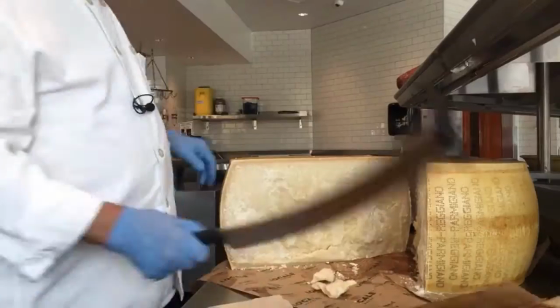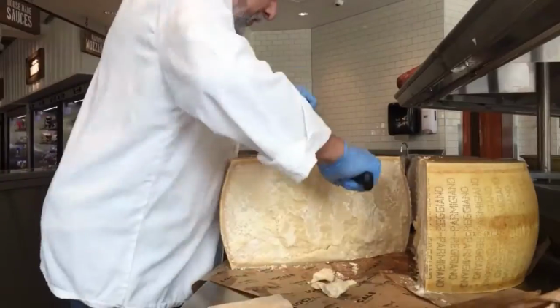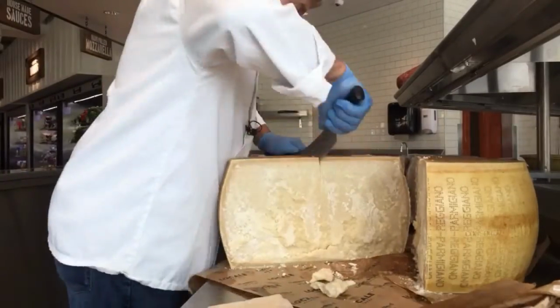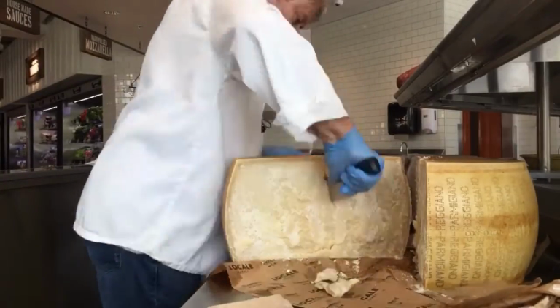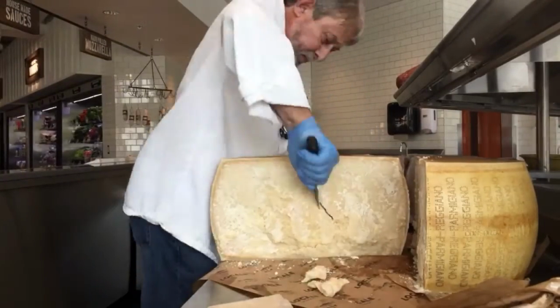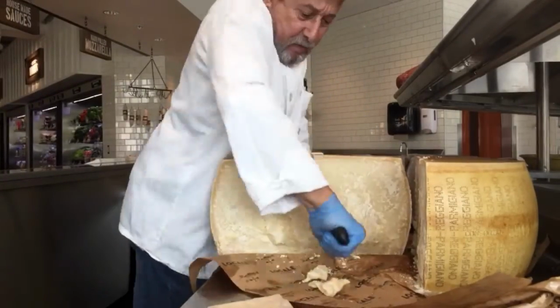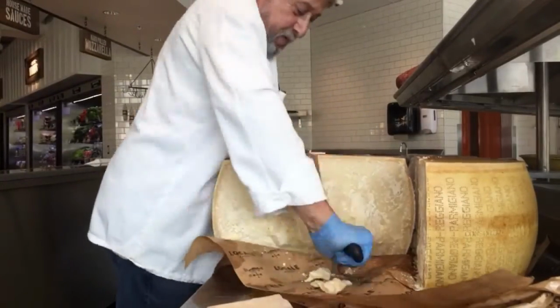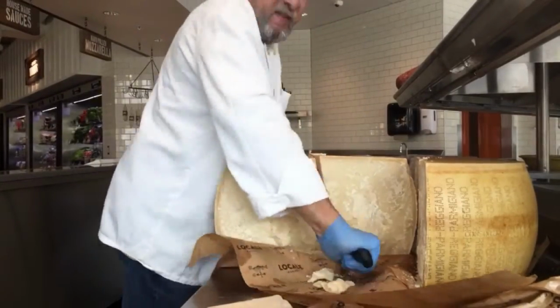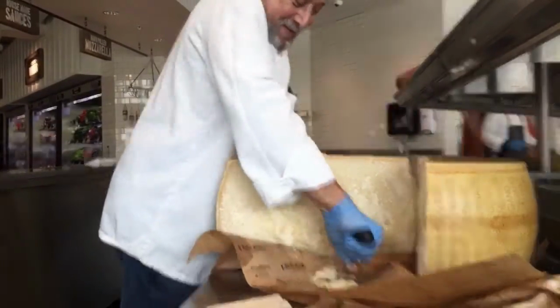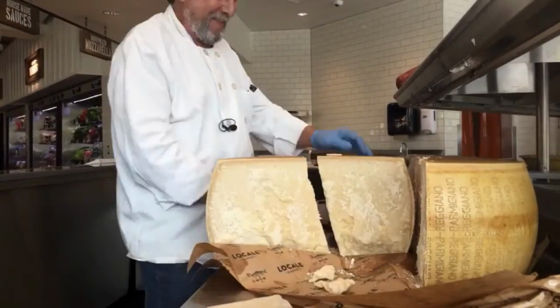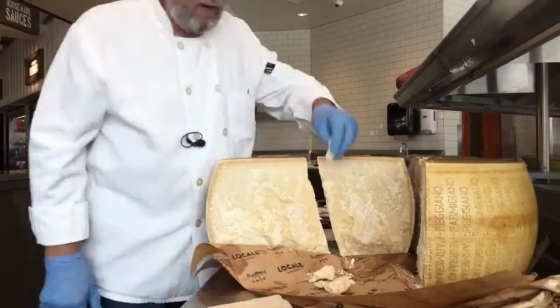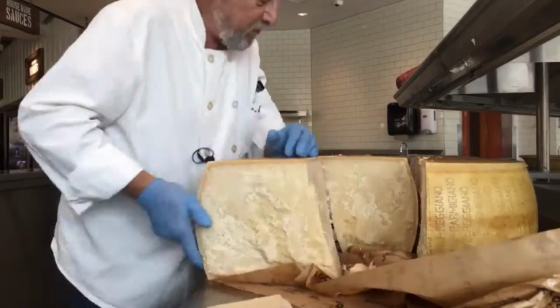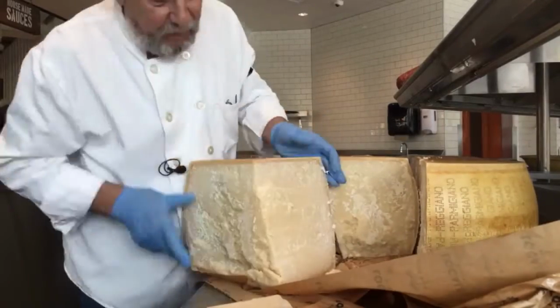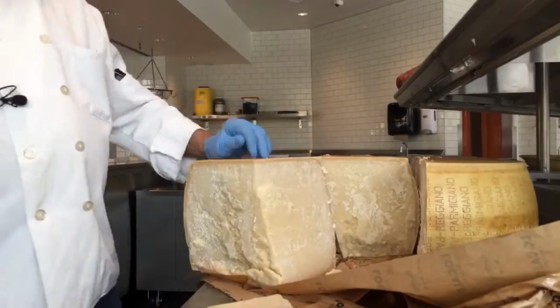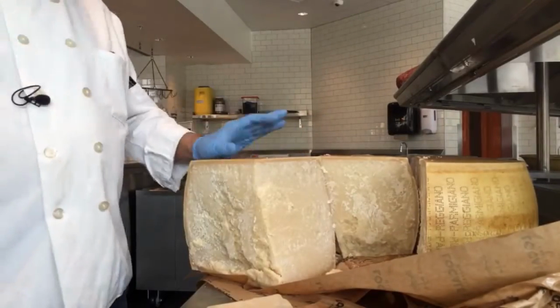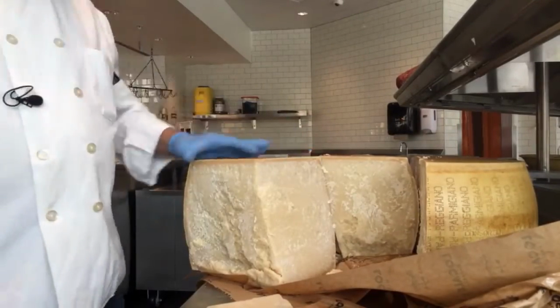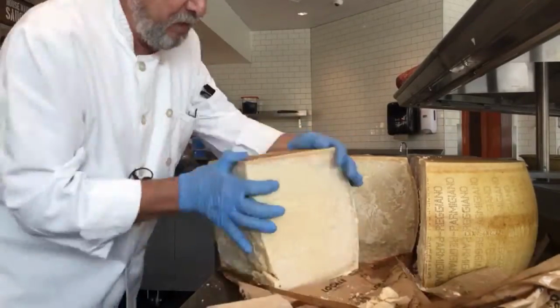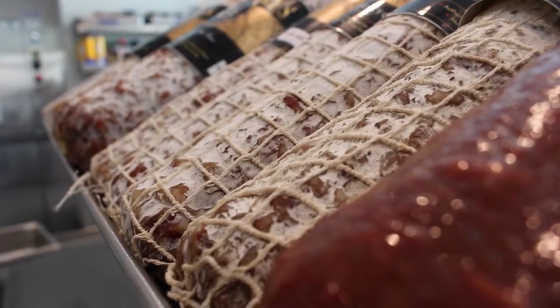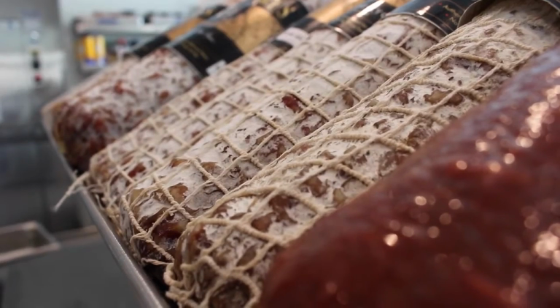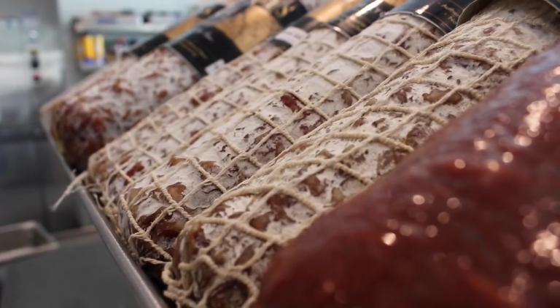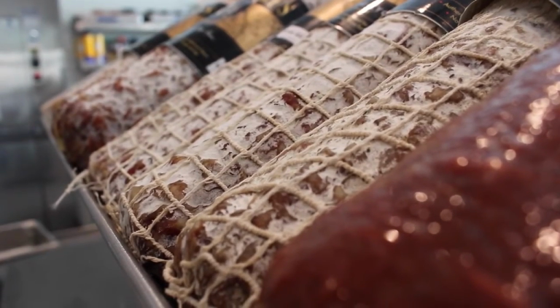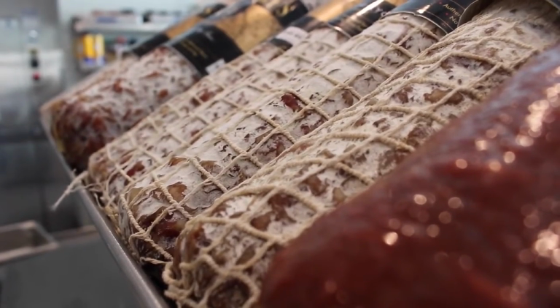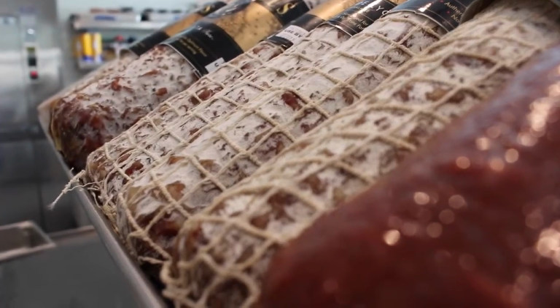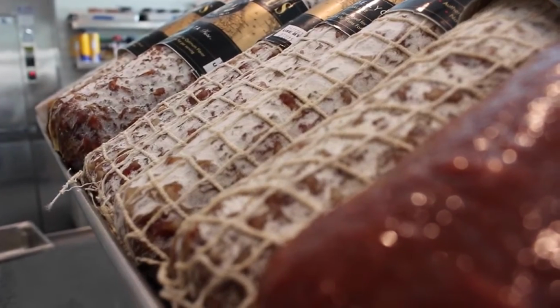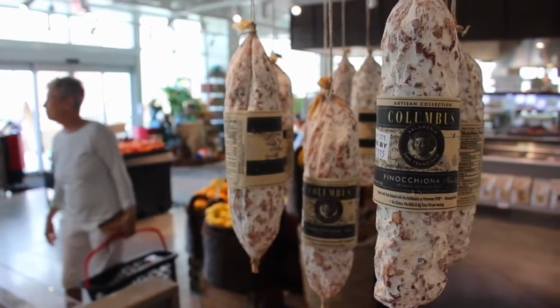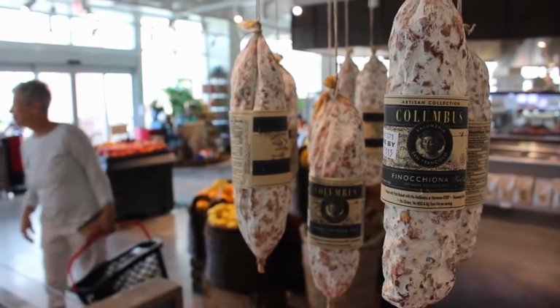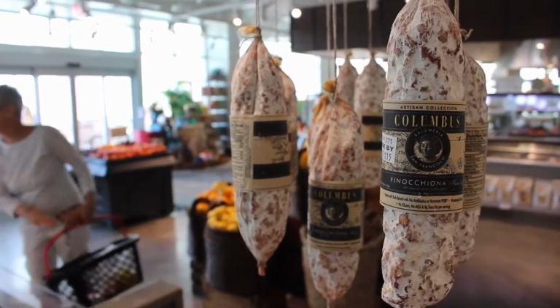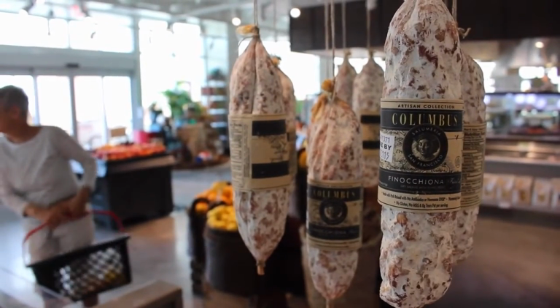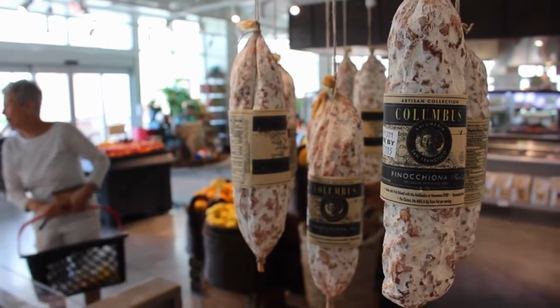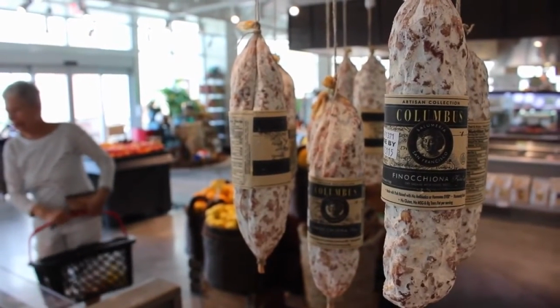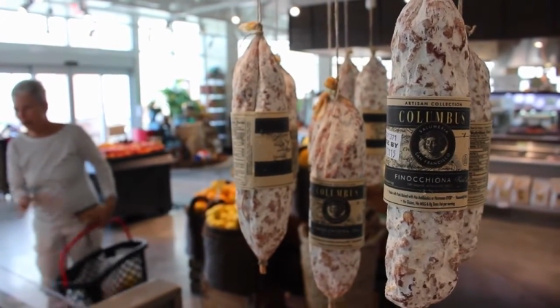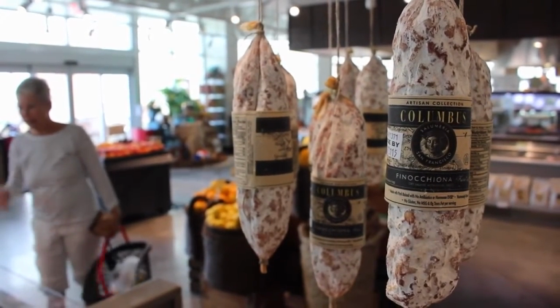What they do in Italy when they crack the cheese is take the crust and feed it to the pig that they use for the prosciutto or the parma. That kind of sweetens the meat and helps the pig get a little fatter.